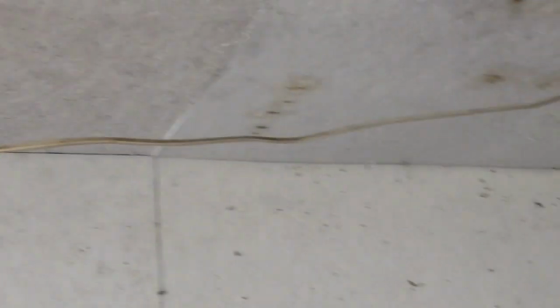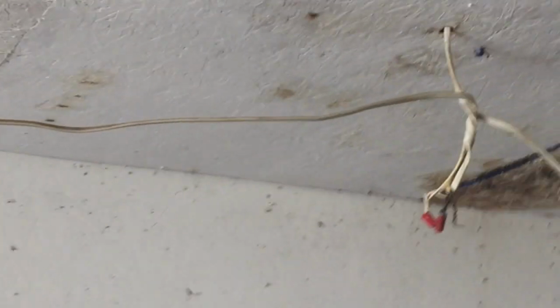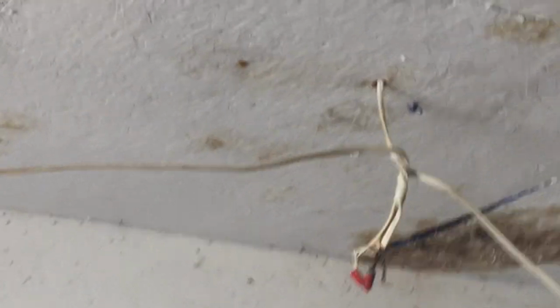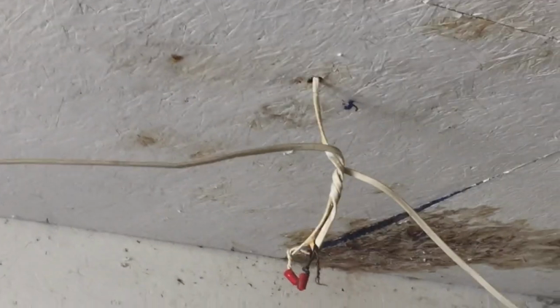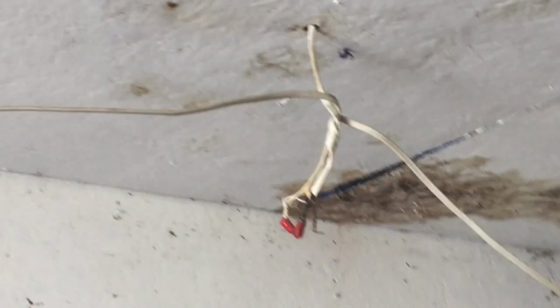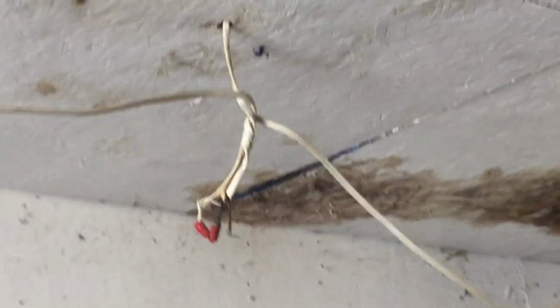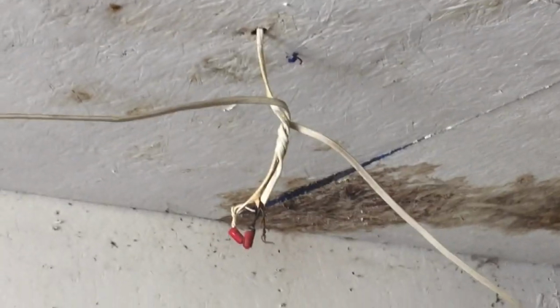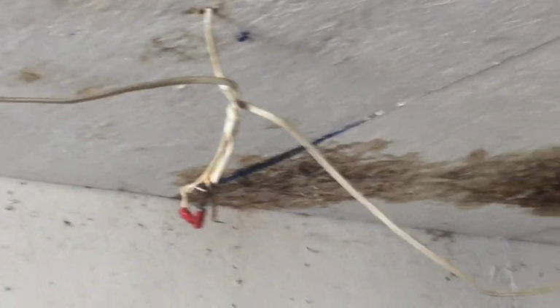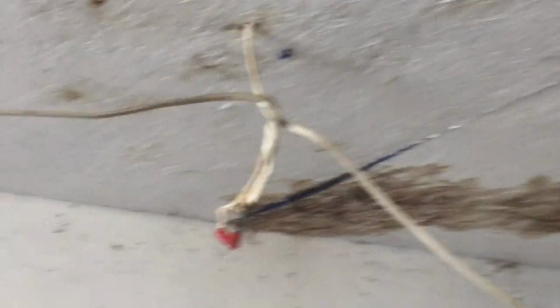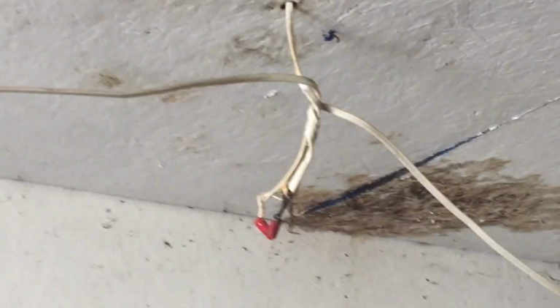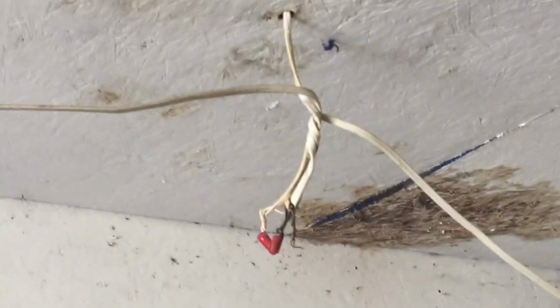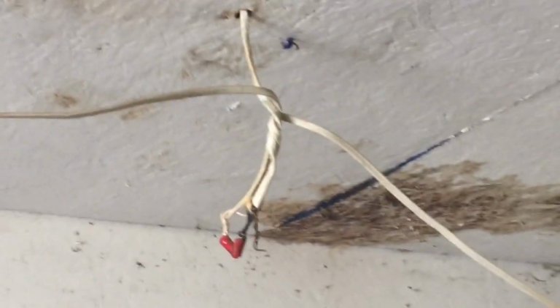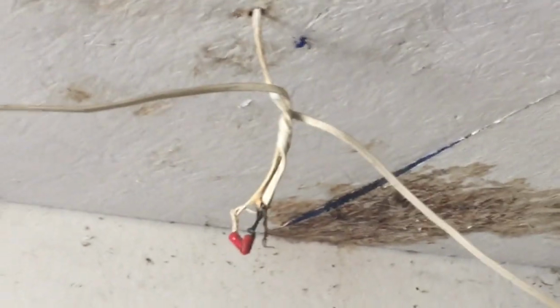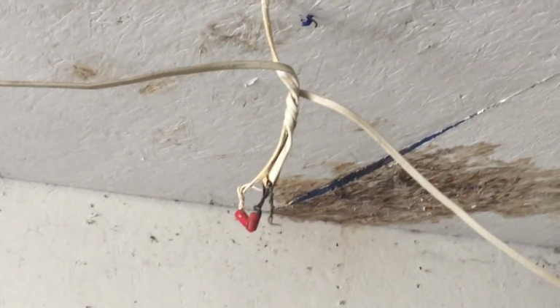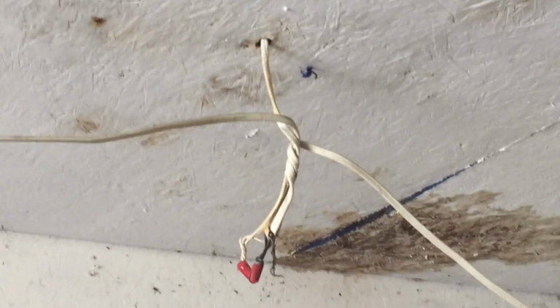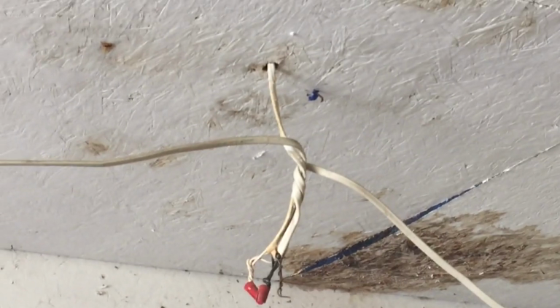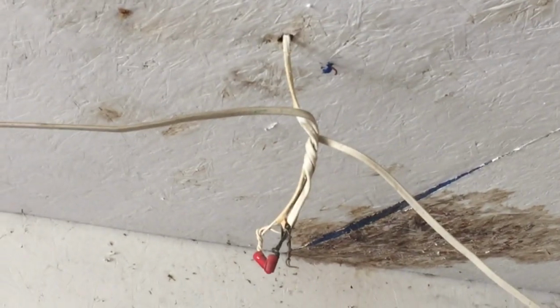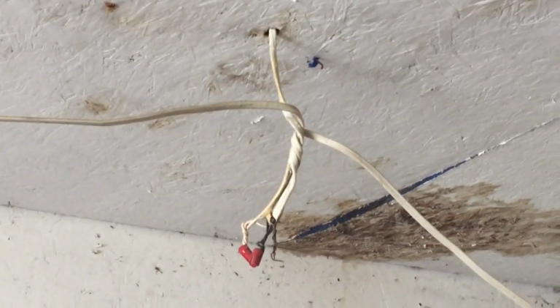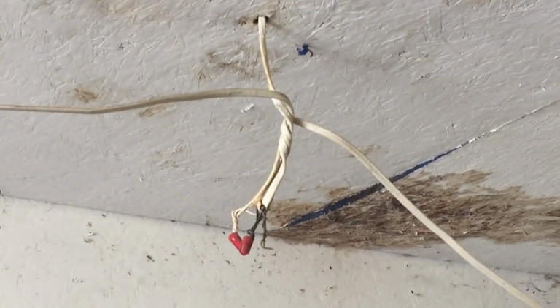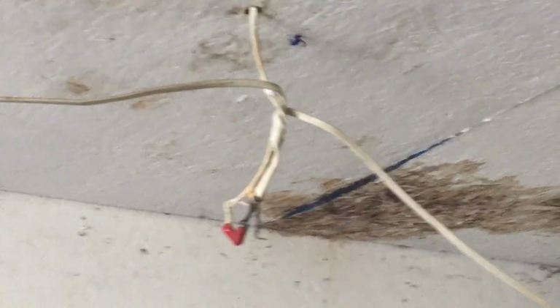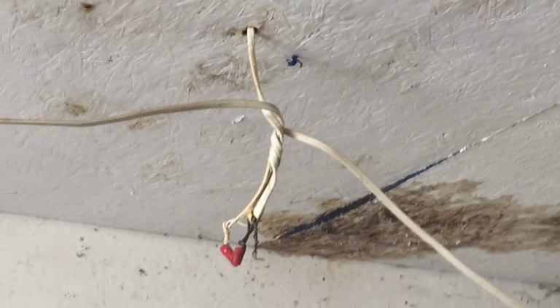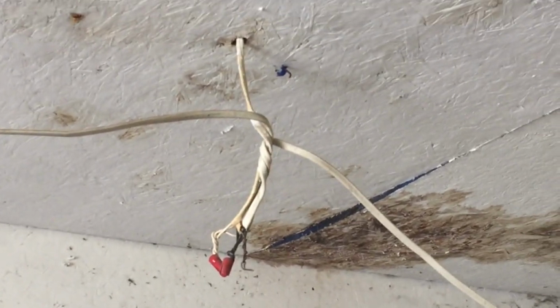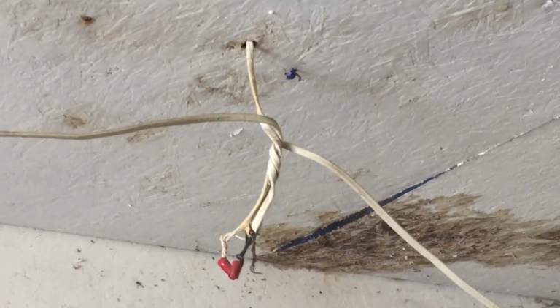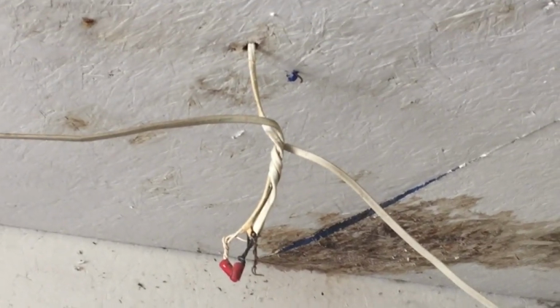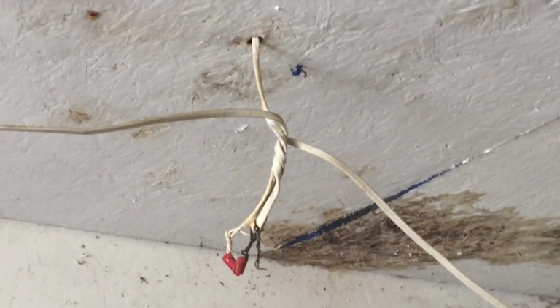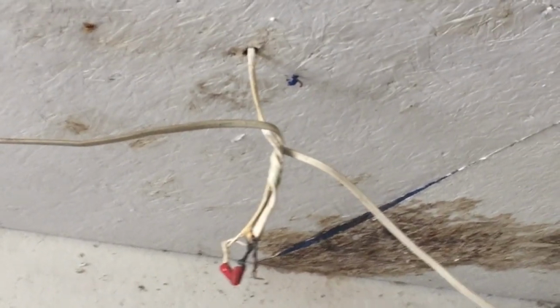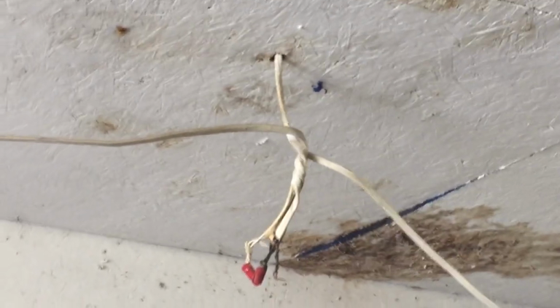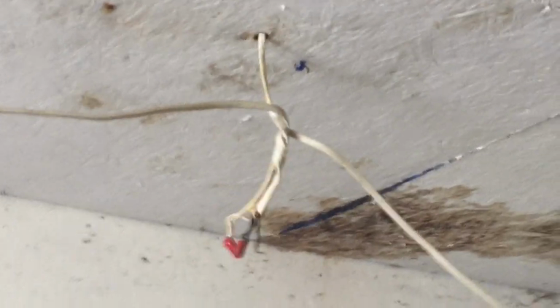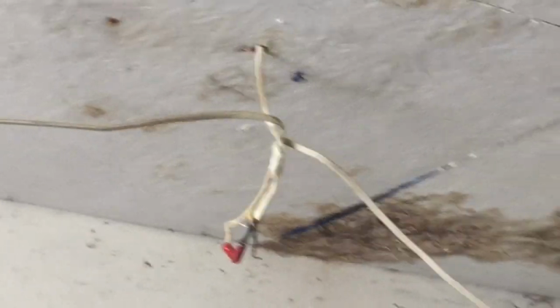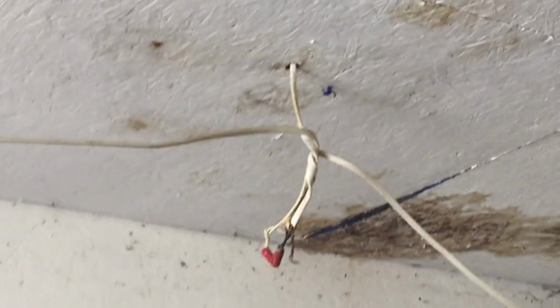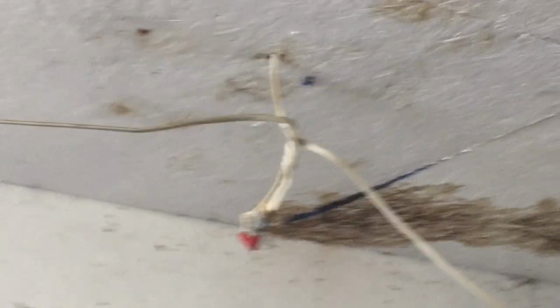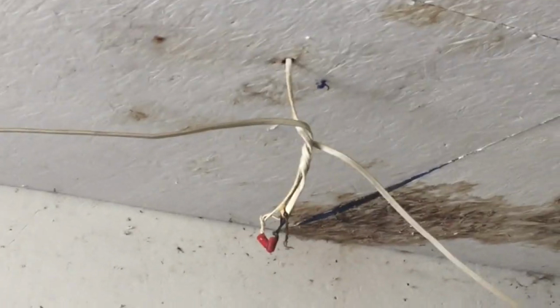Now a couple things. I'm guessing there used to be a light here but there isn't one now. So what we end up with is a violation of section 300.15. When you splice NM cables like this, they need to be in a box — no box here.